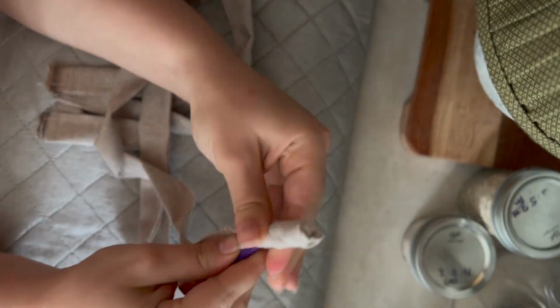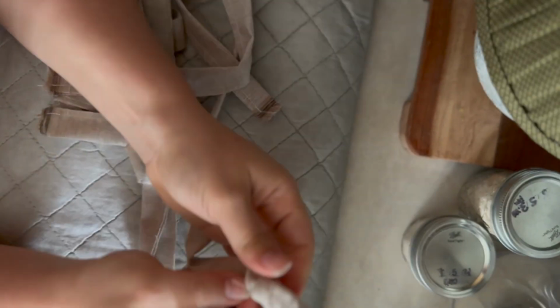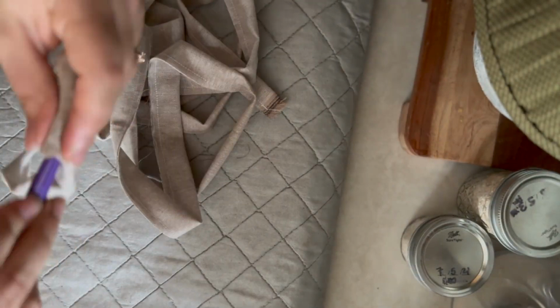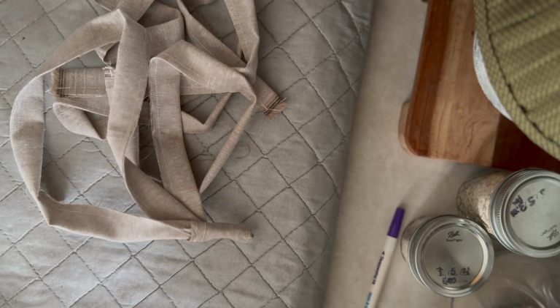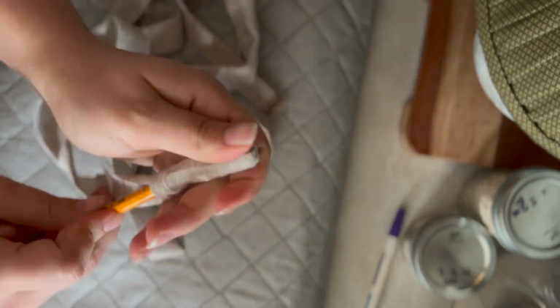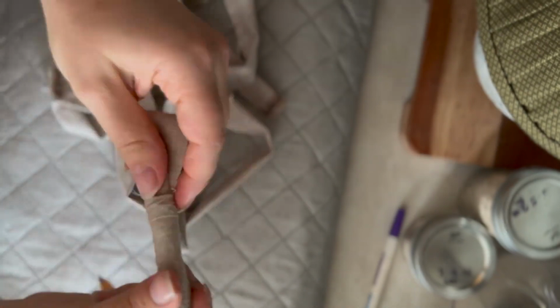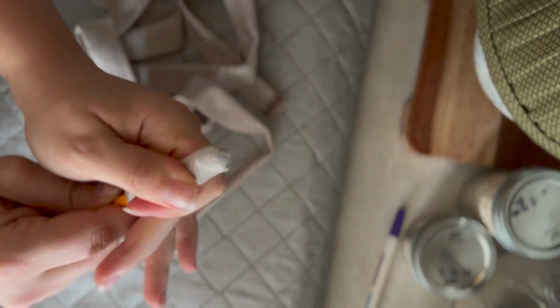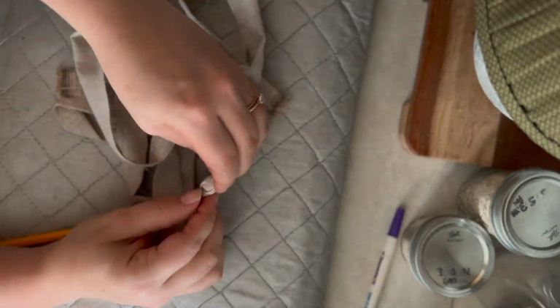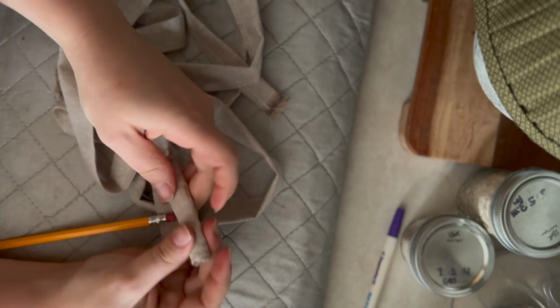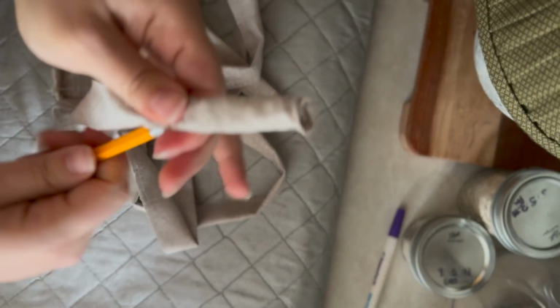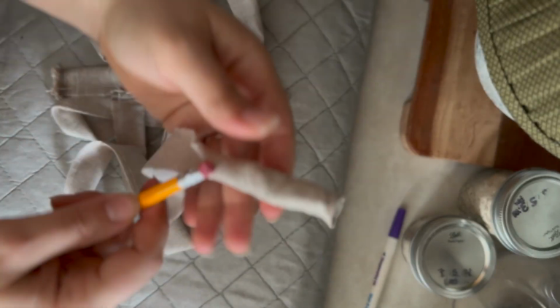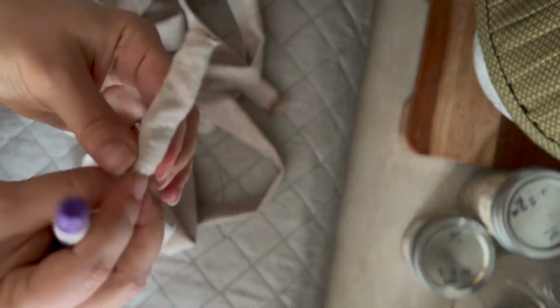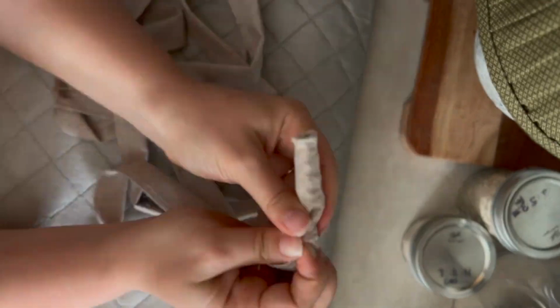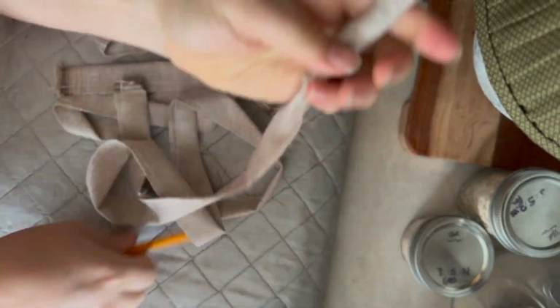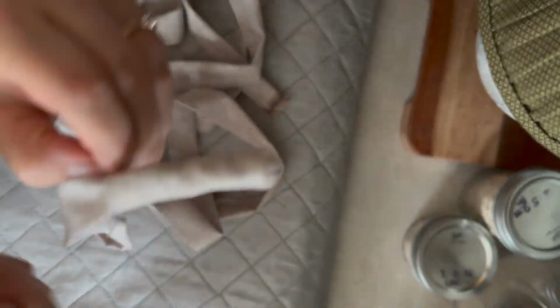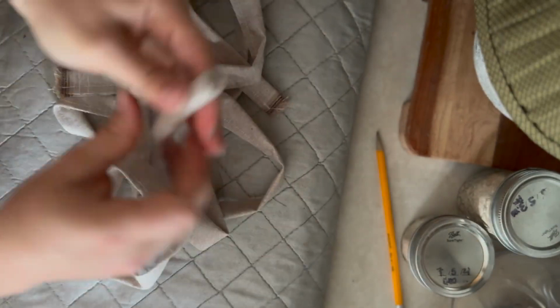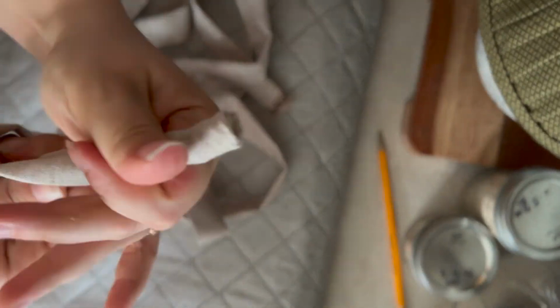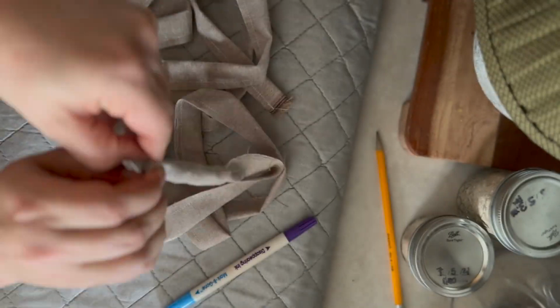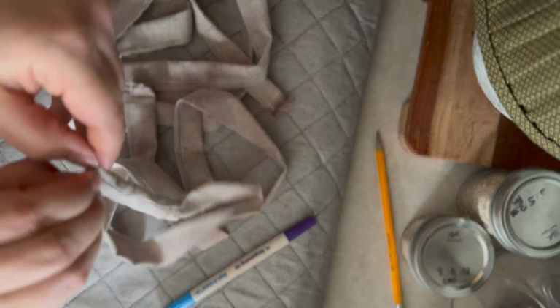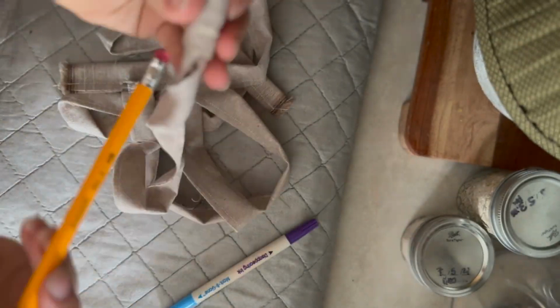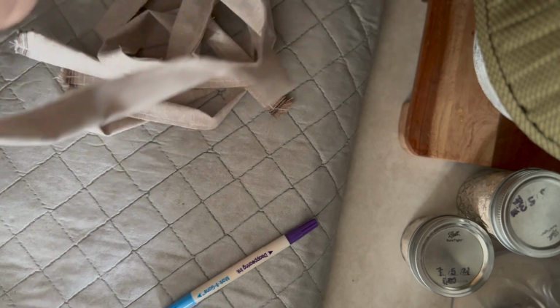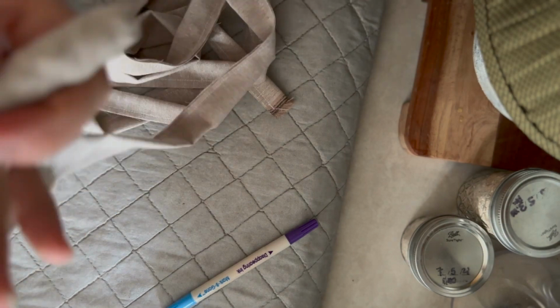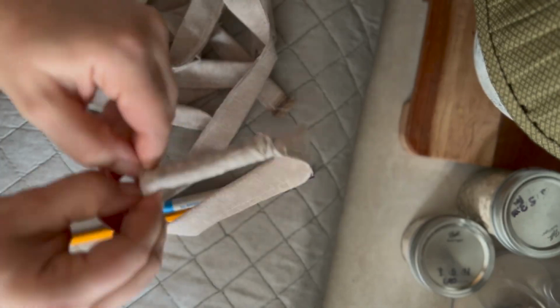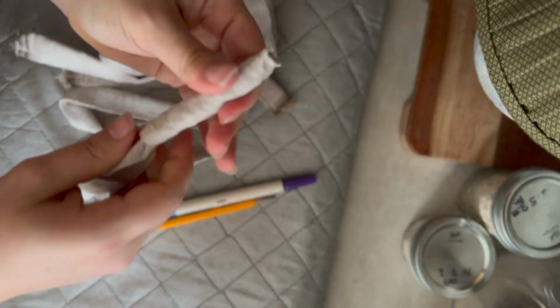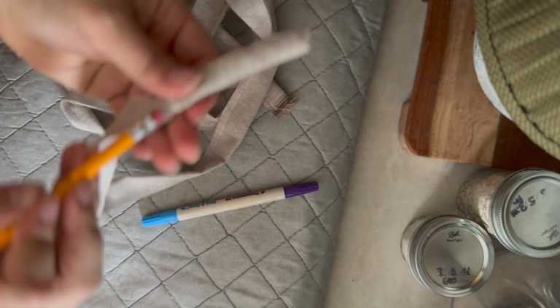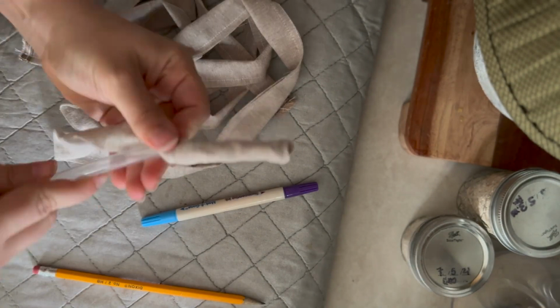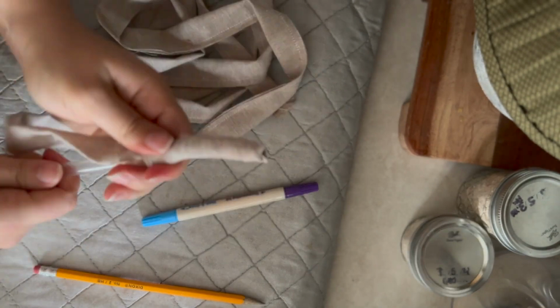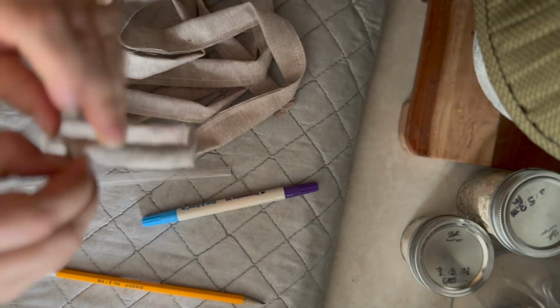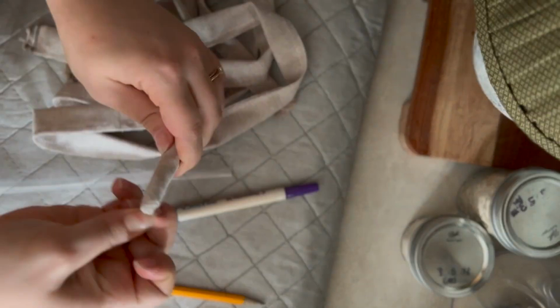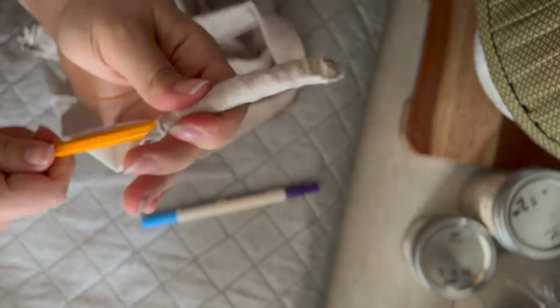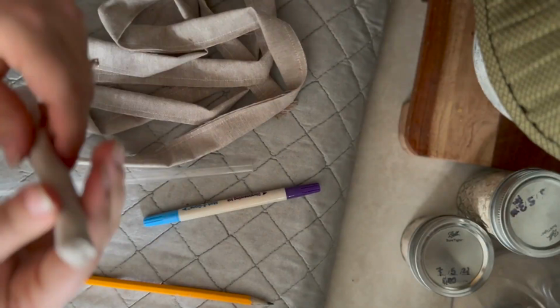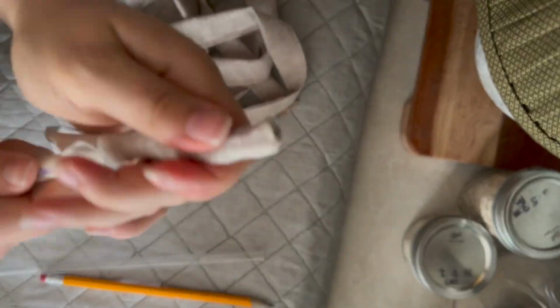I tried a pencil — that didn't work. The one thing that did work was a plastic straw, a super long plastic straw. I just fed the strap through the middle, pushed it through and pushed it and pushed it until it came through and turned around.